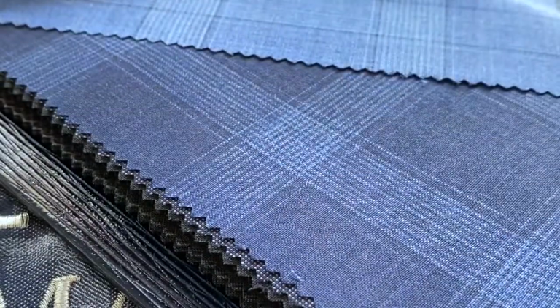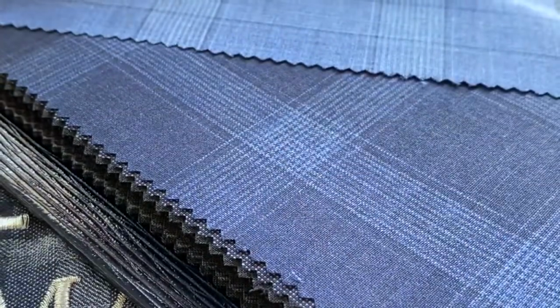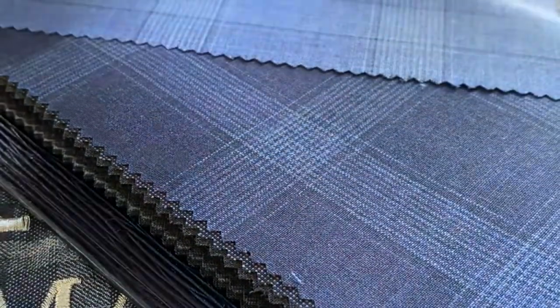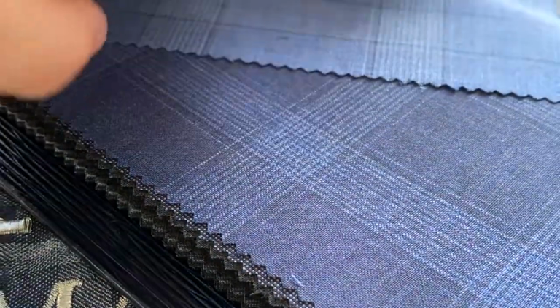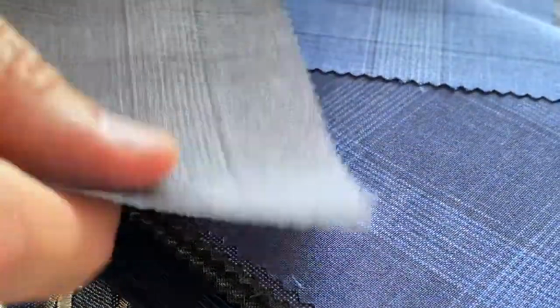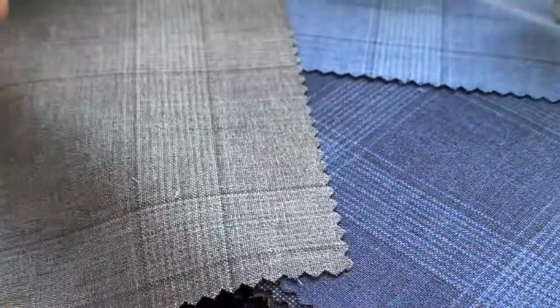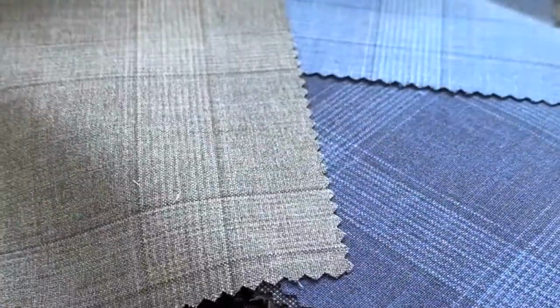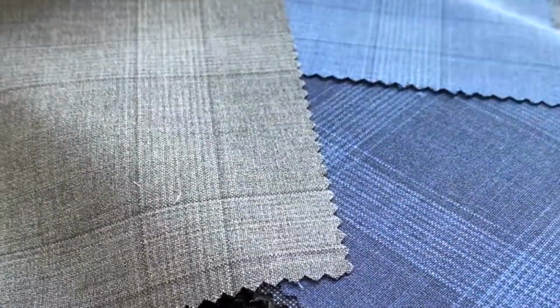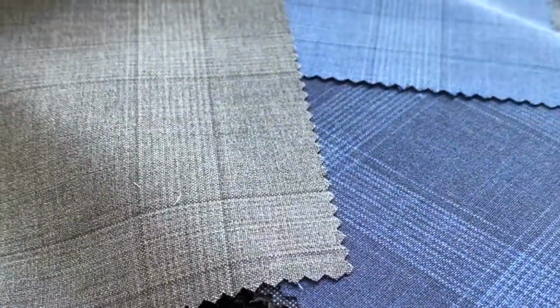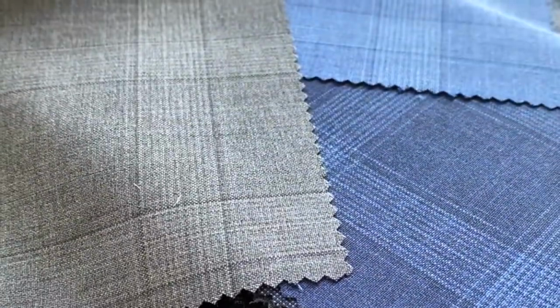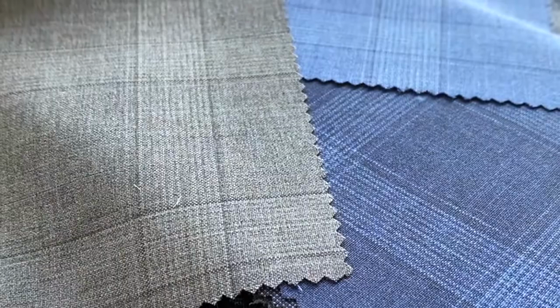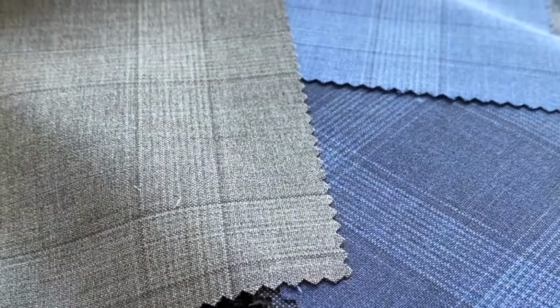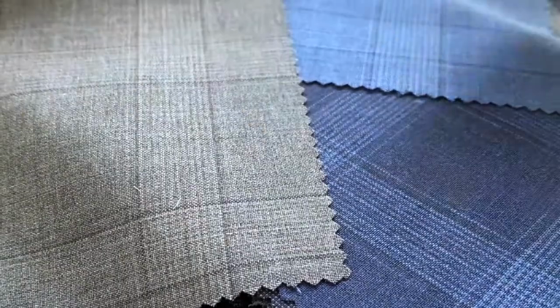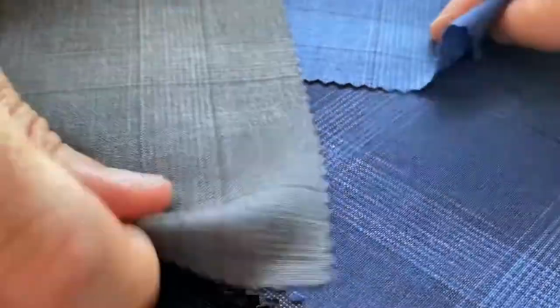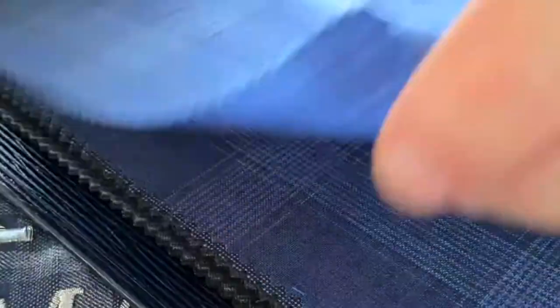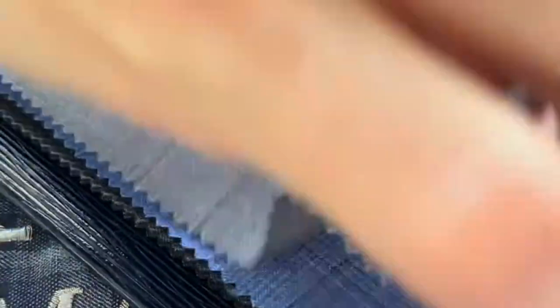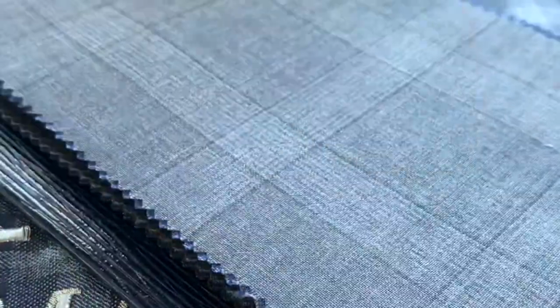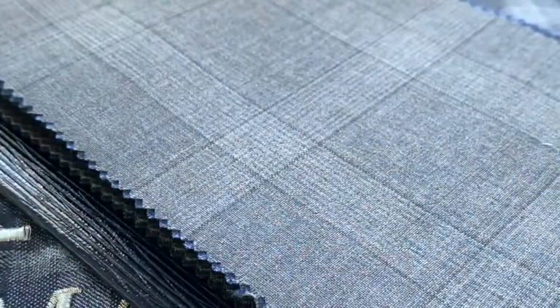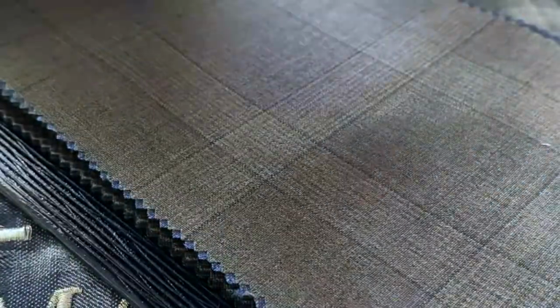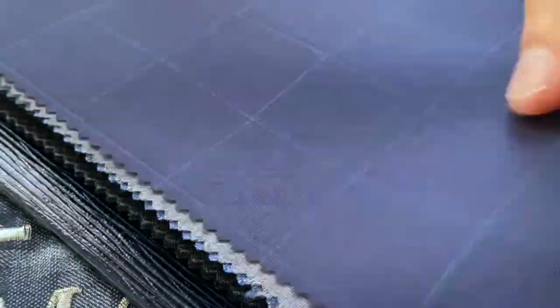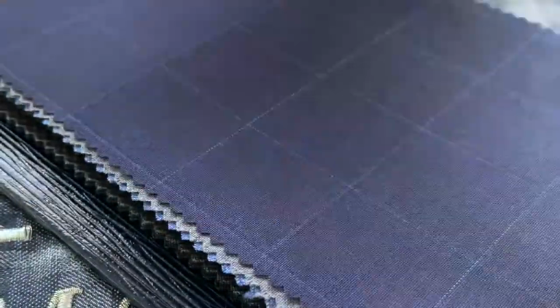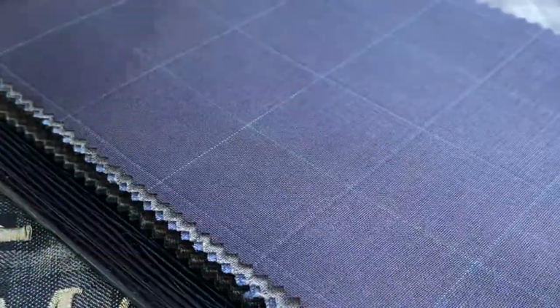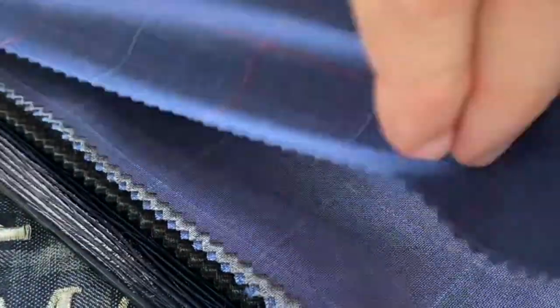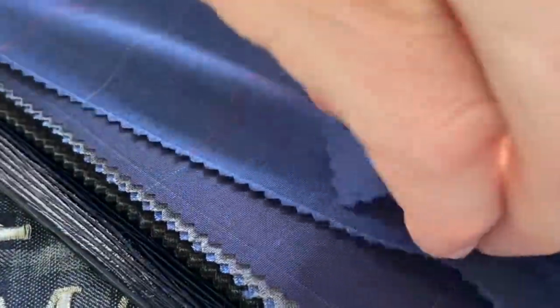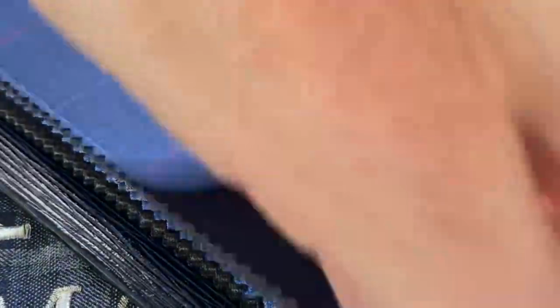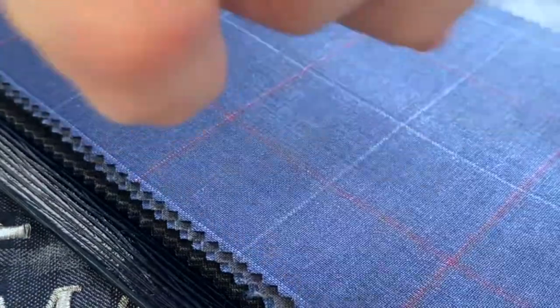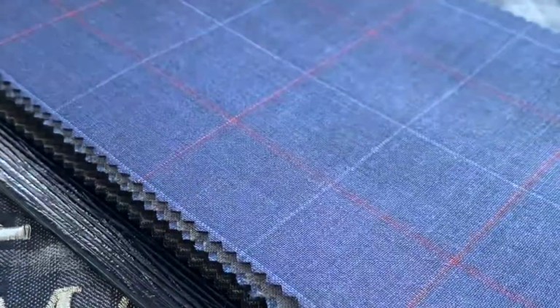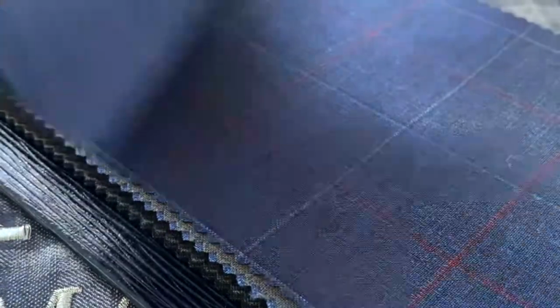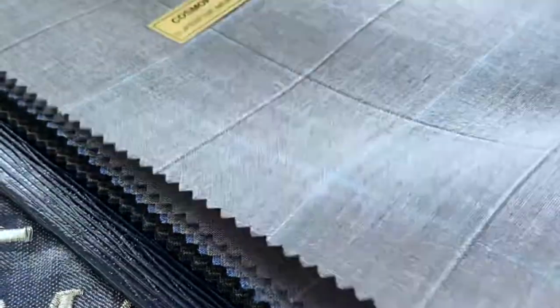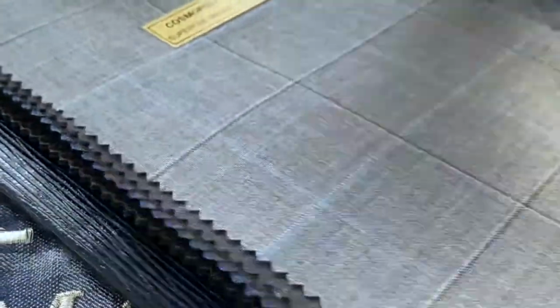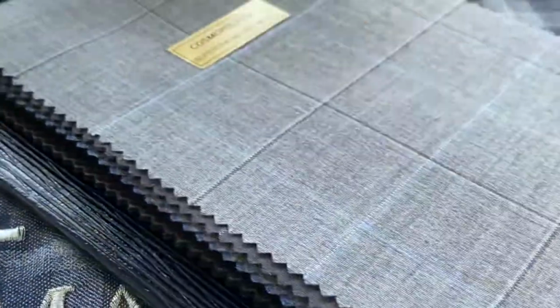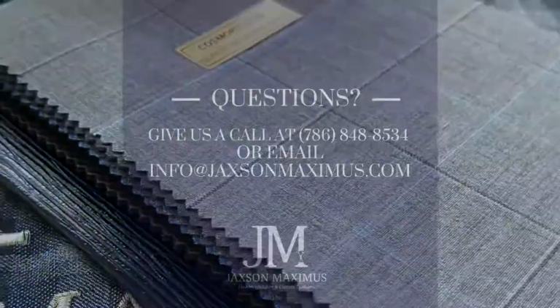They have solids and stripes too, but the windowpanes and glen plaids for the Cosmopolitan, again in that 8-ounce summer cloth, are really the stars of the bunch — and that's the Cosmopolitan collection.